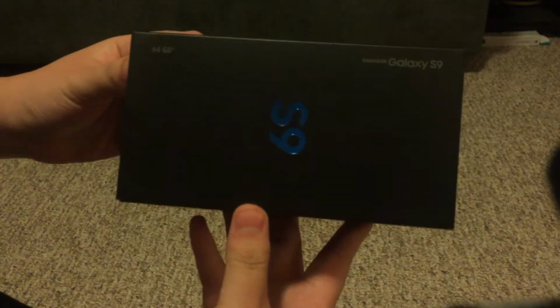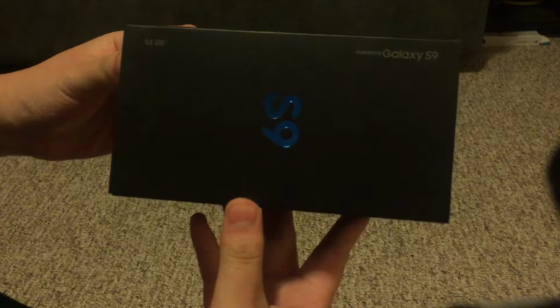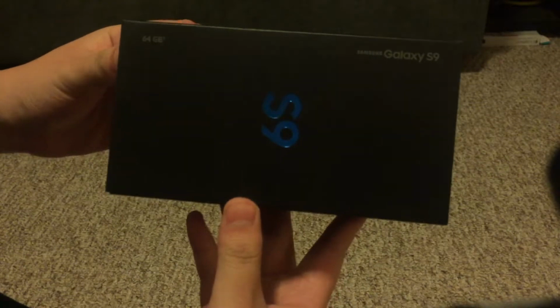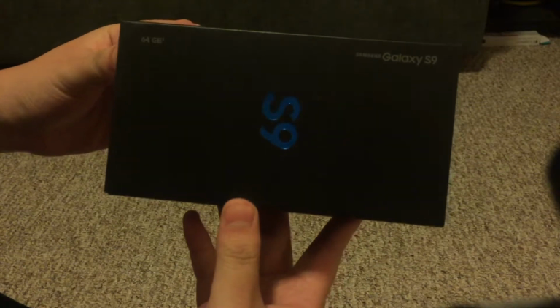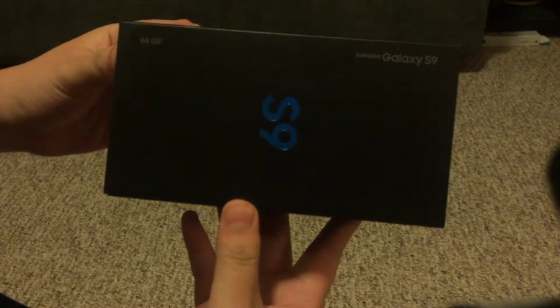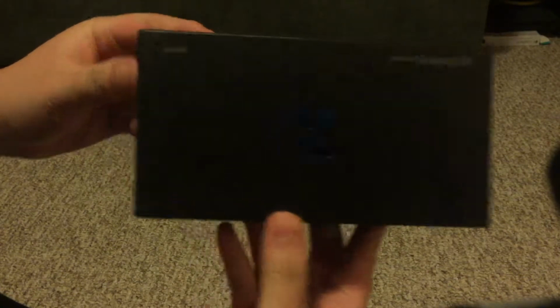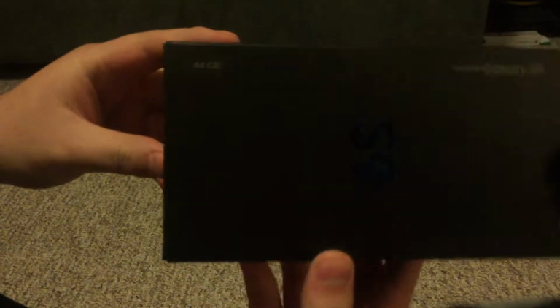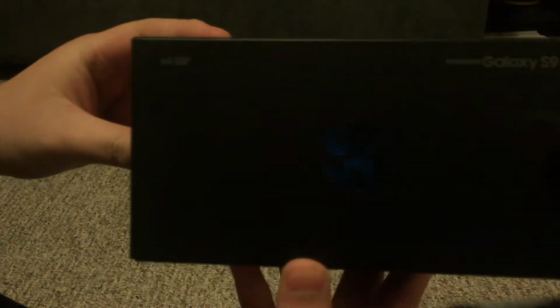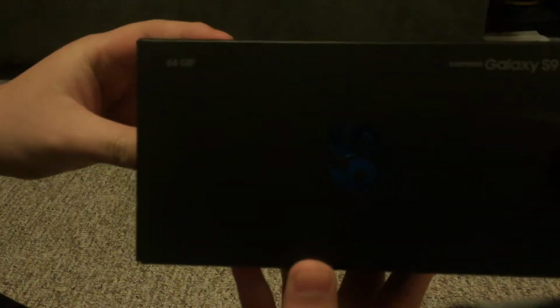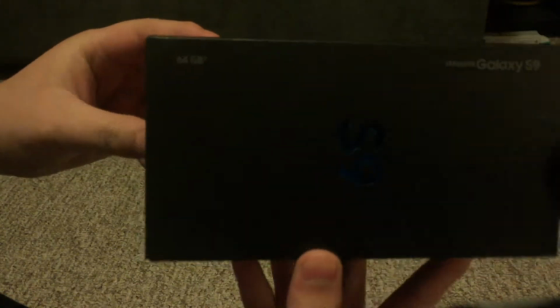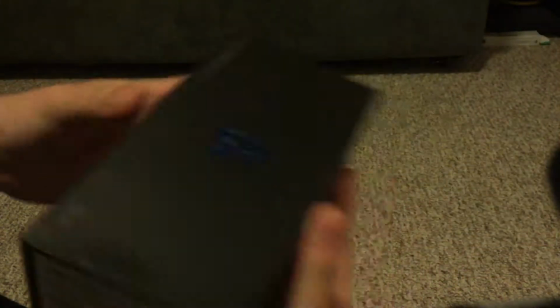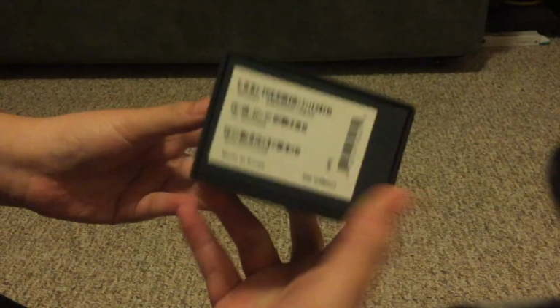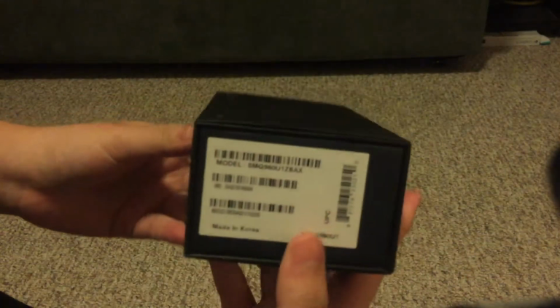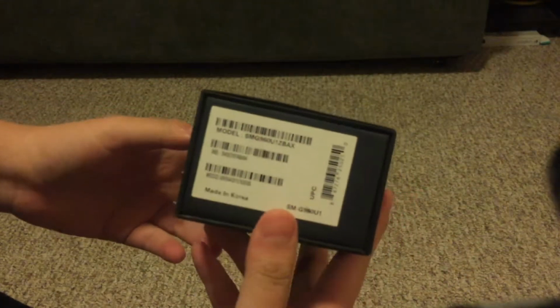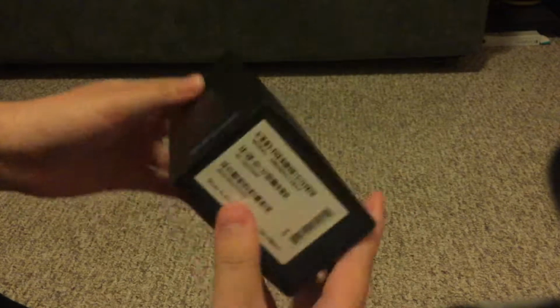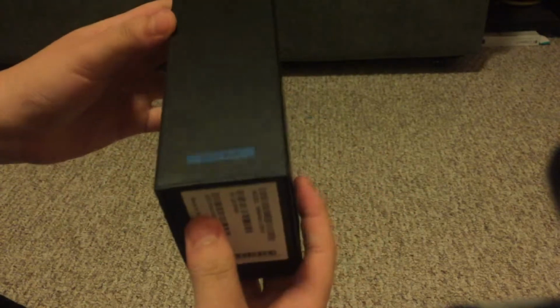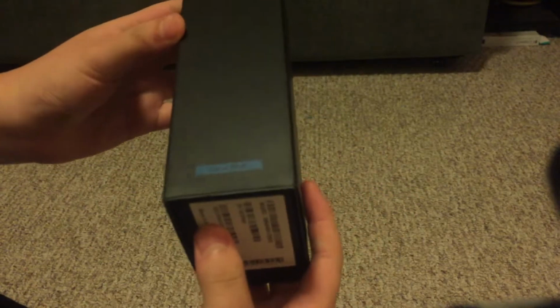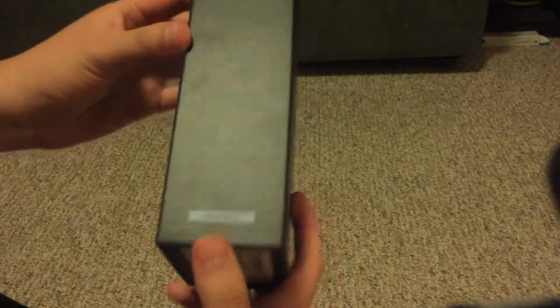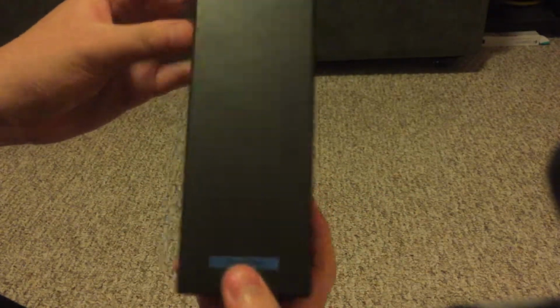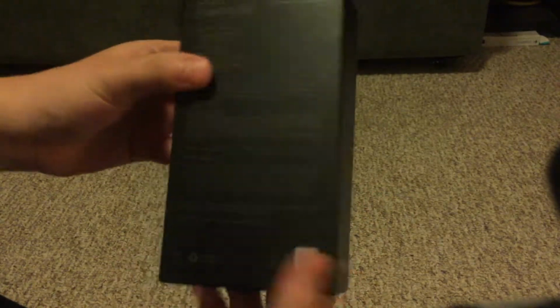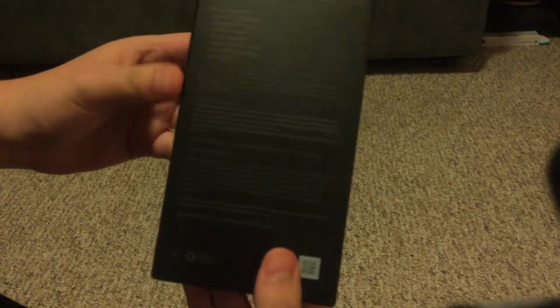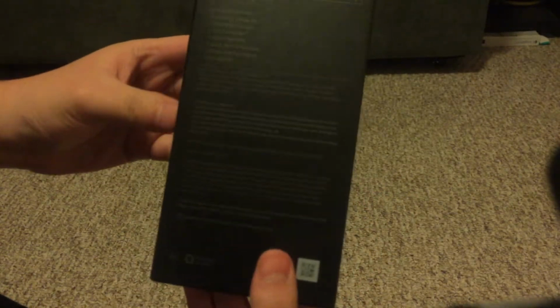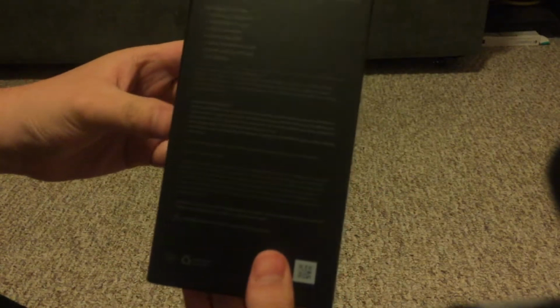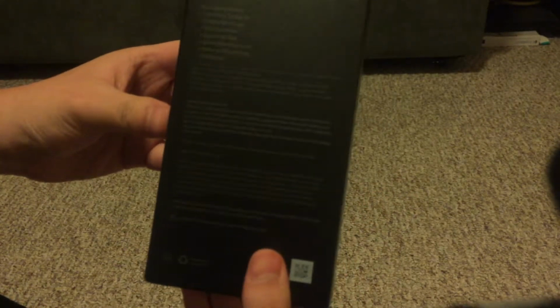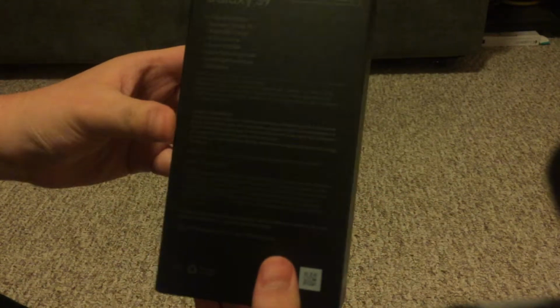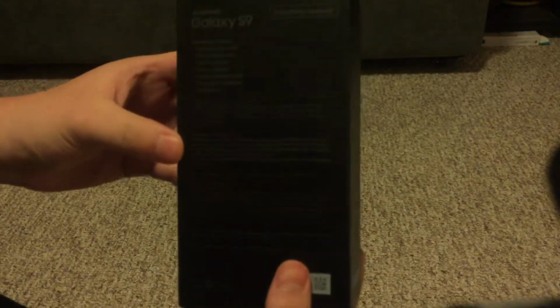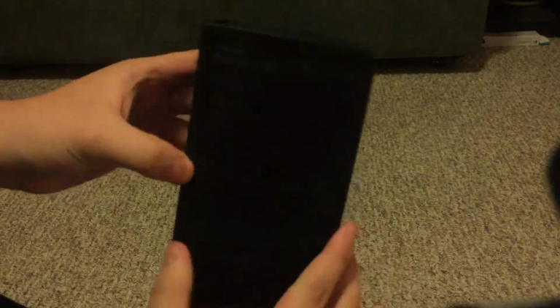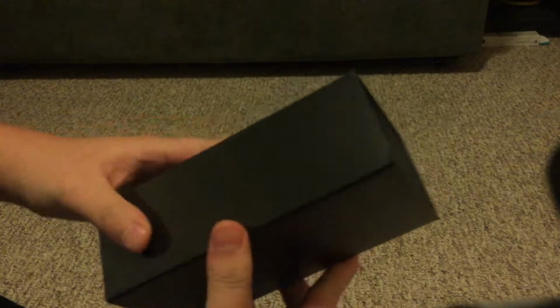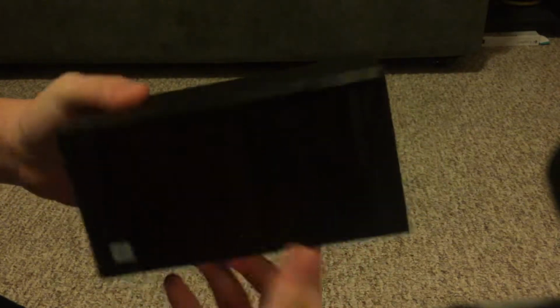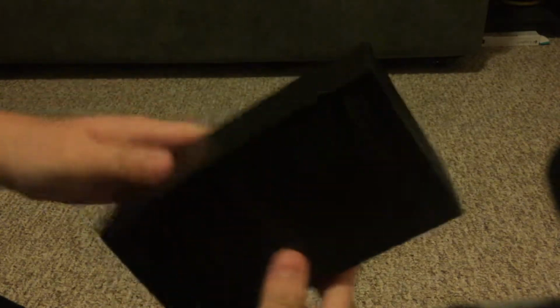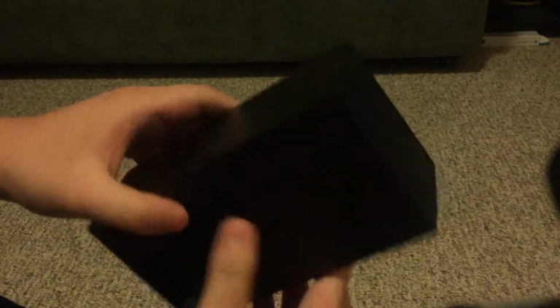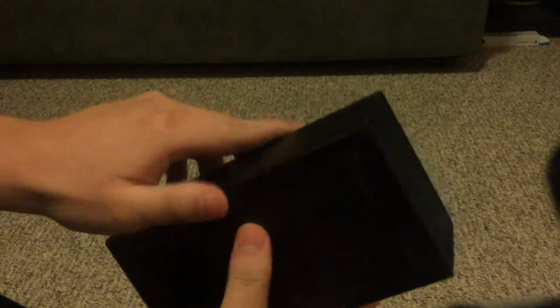So I'm gonna just get right into this. It's a Samsung Galaxy S9, 64 gigs. It's a gift from my dad — got it for Black Friday, but it's basically my Christmas gift.